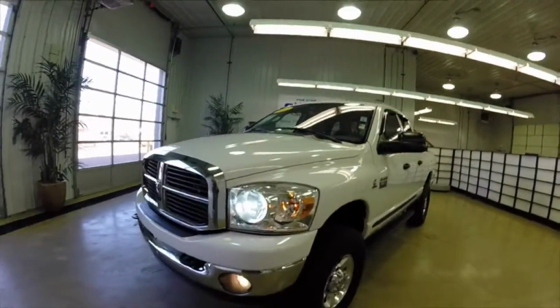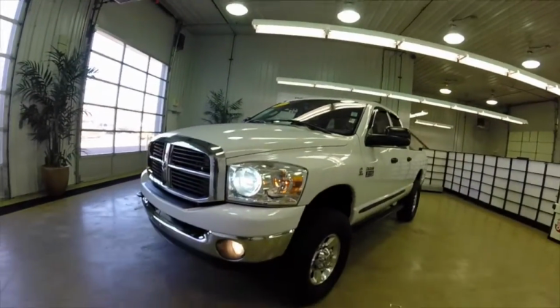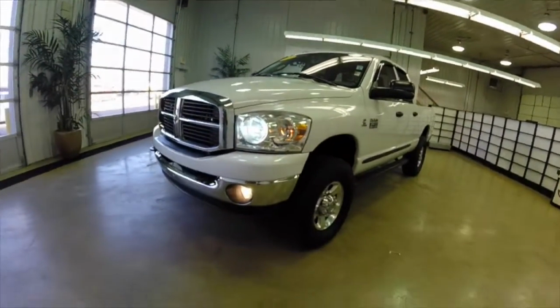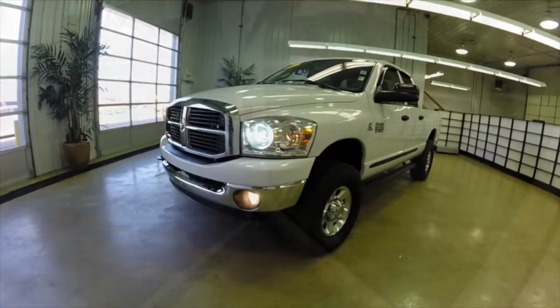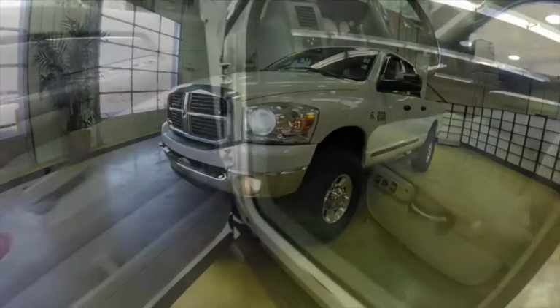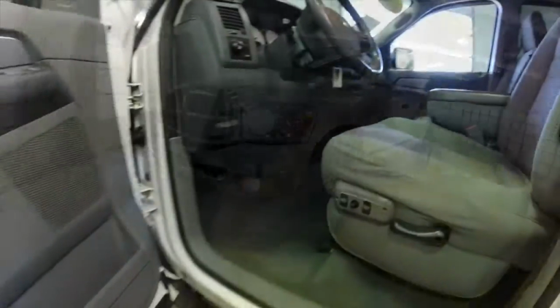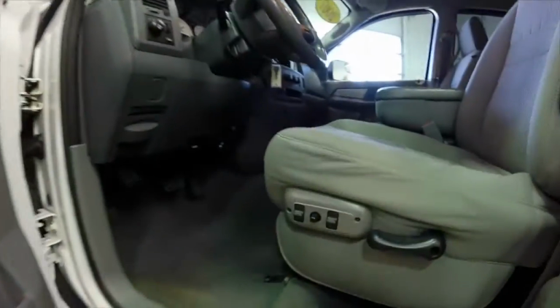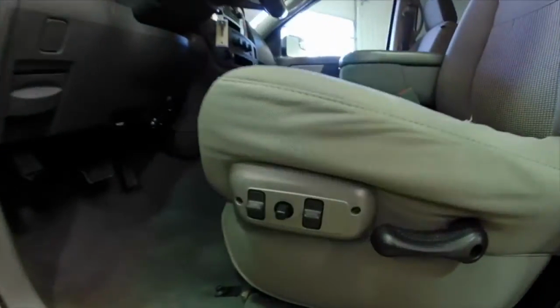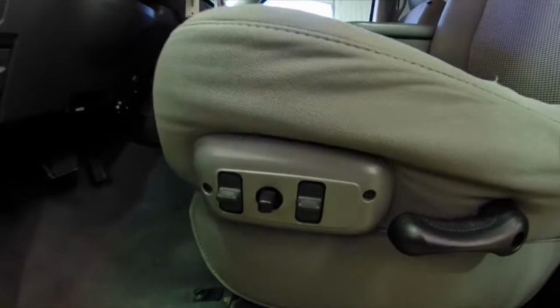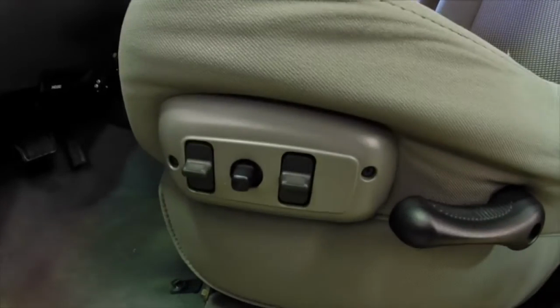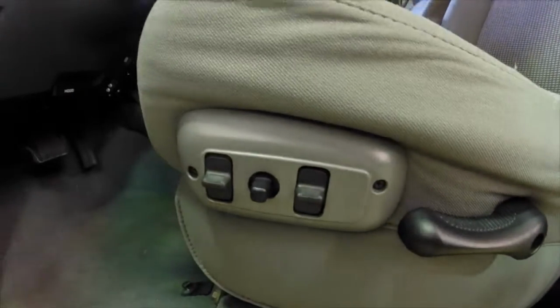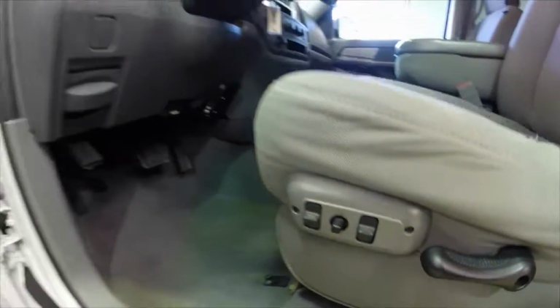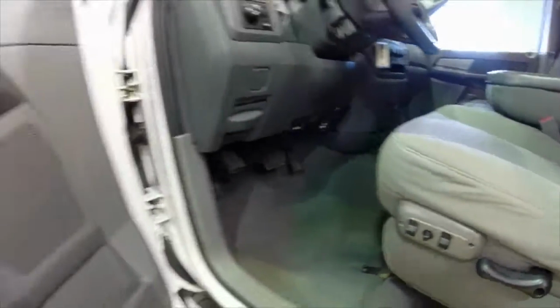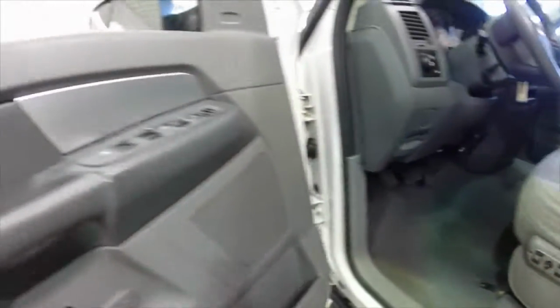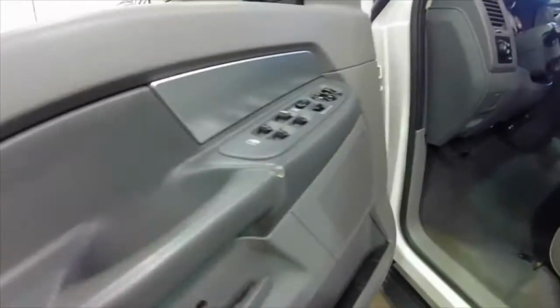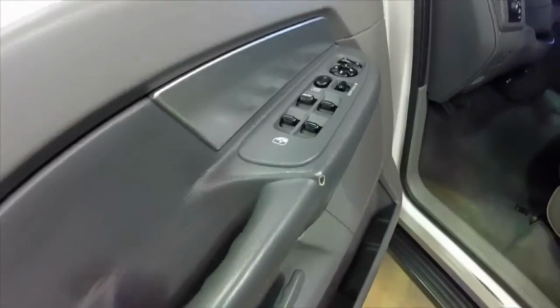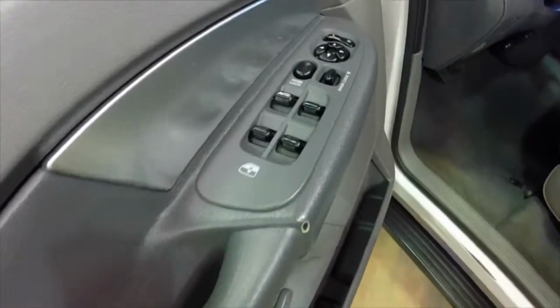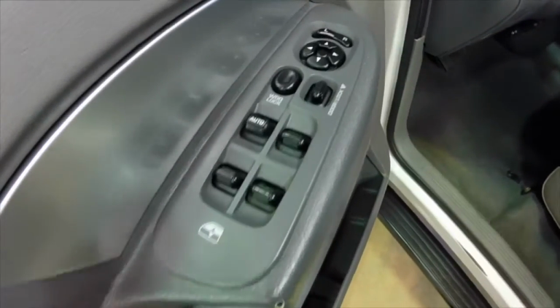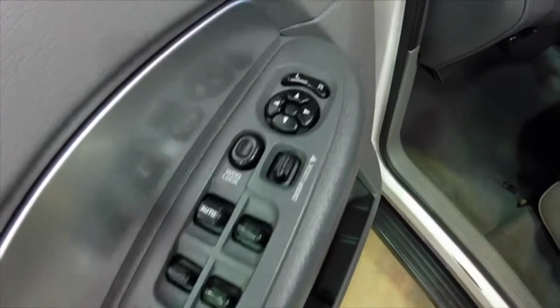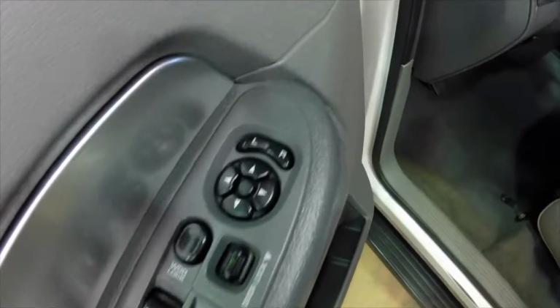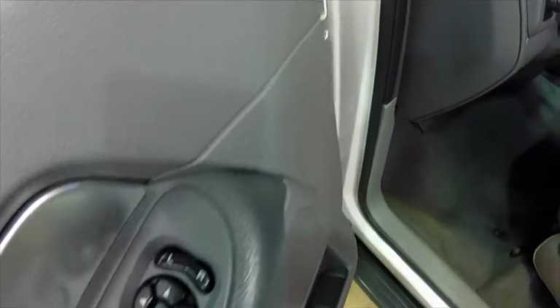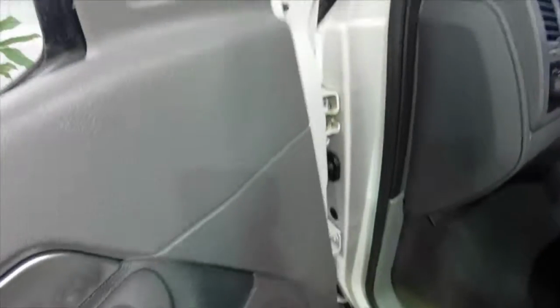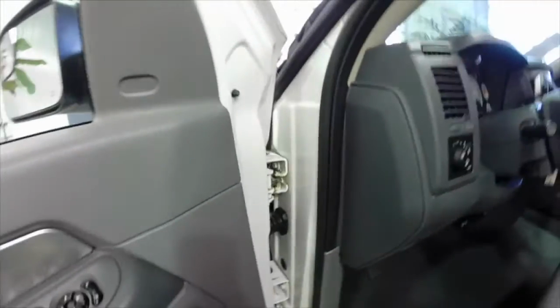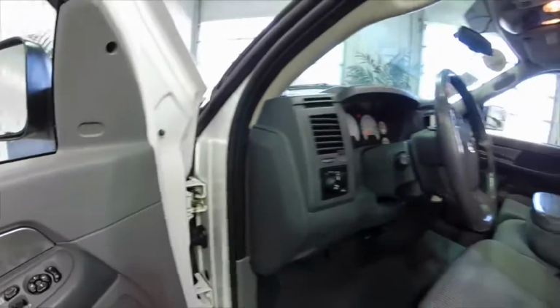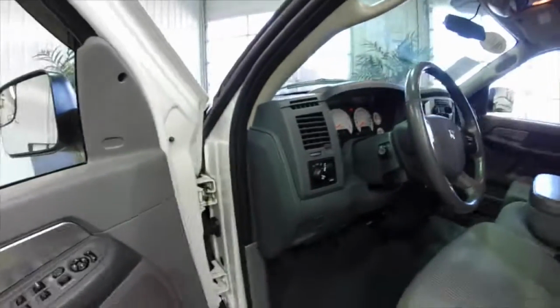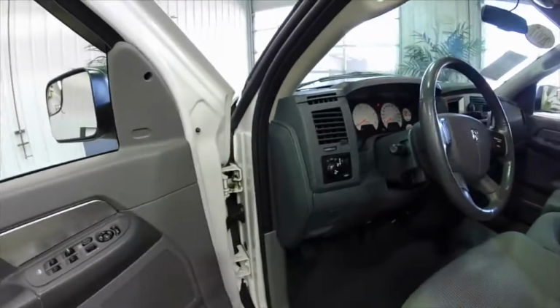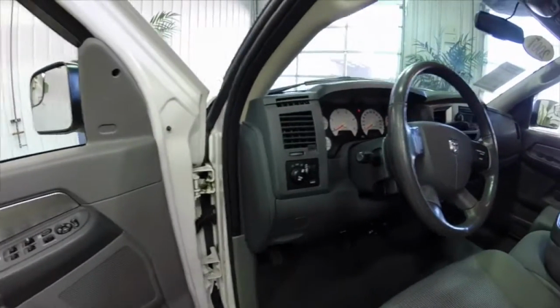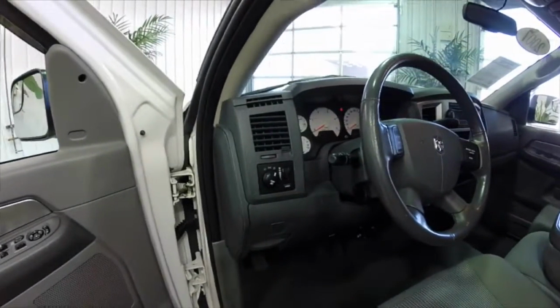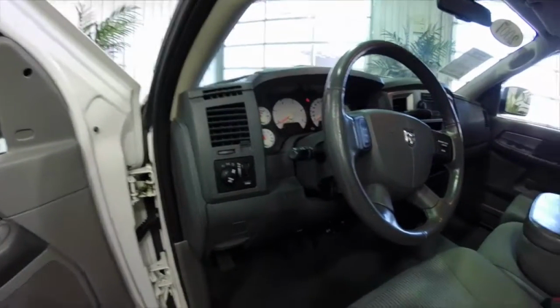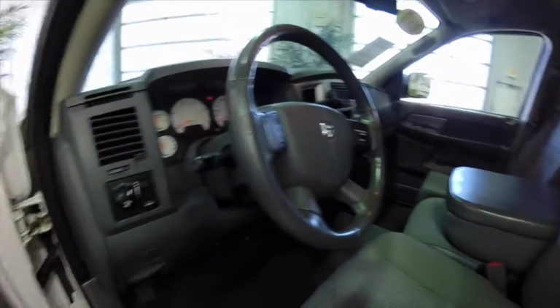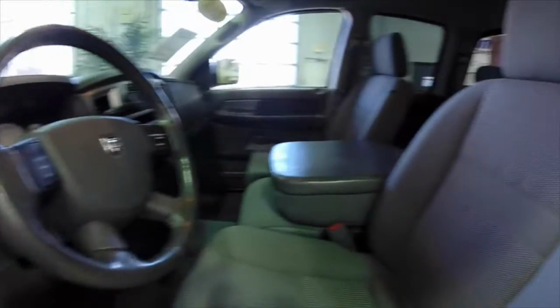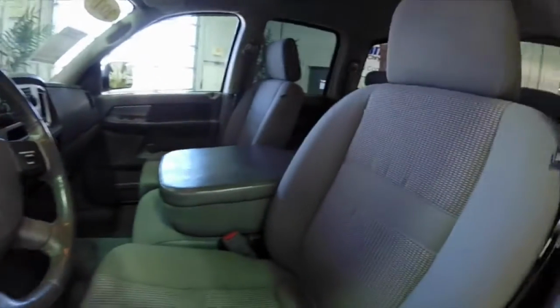Let's take a look at the inside. Inside we have a 6-way power seat, power windows, power mirrors, and power door locks. They are the towing mirrors, and they are also heated.